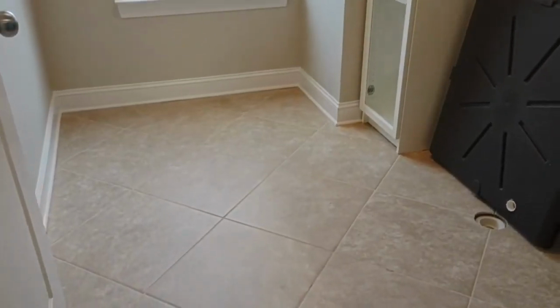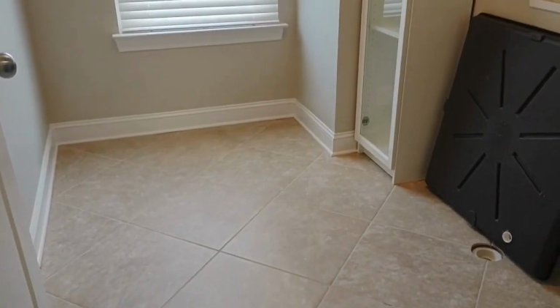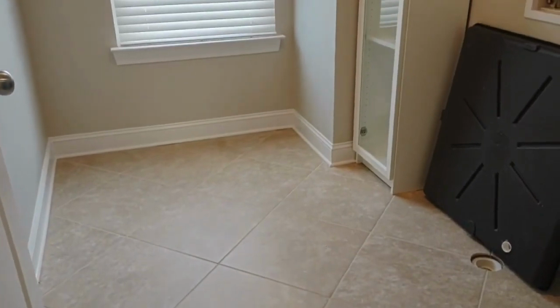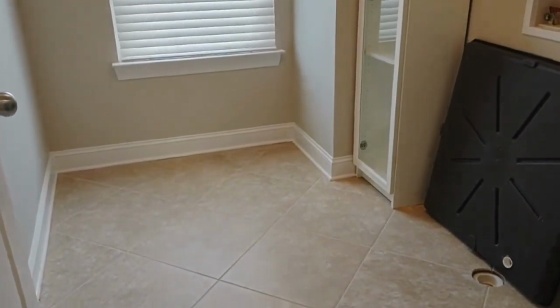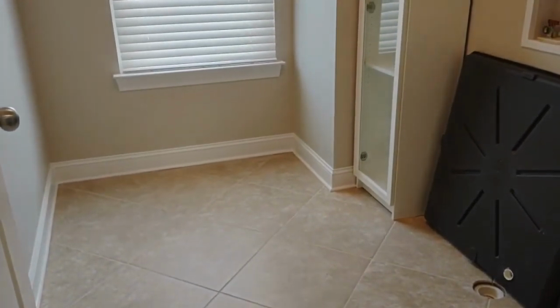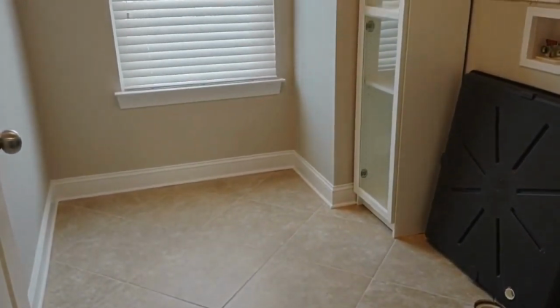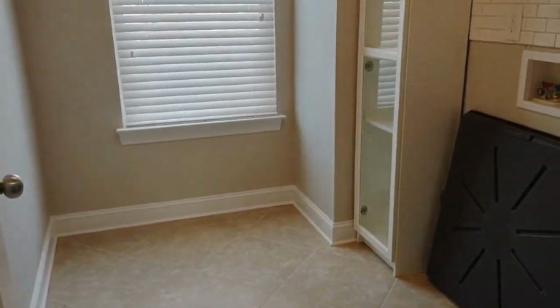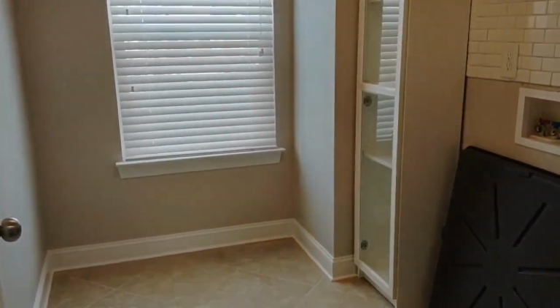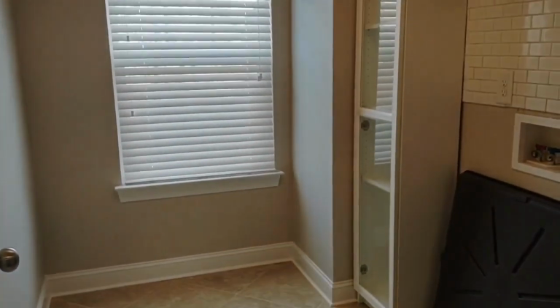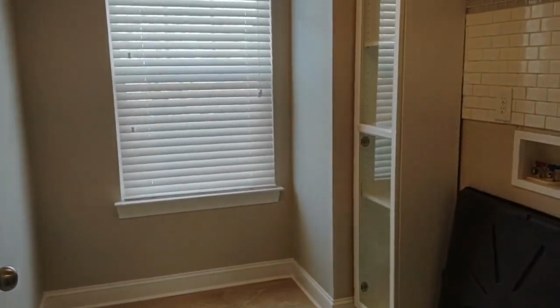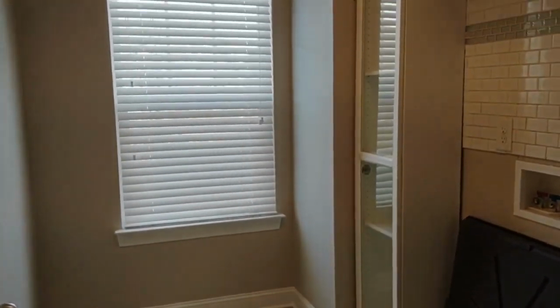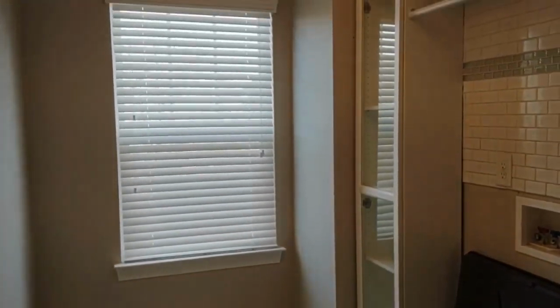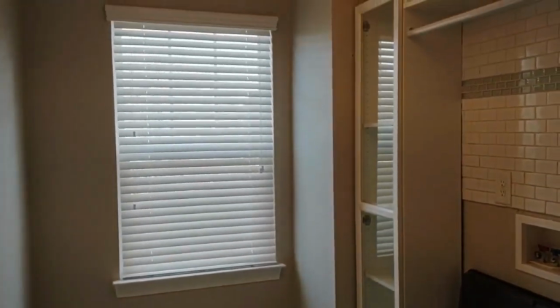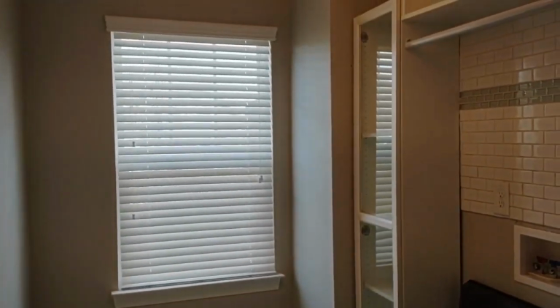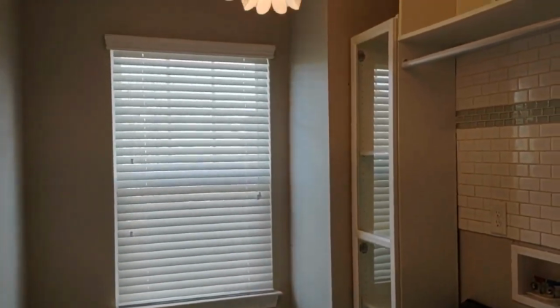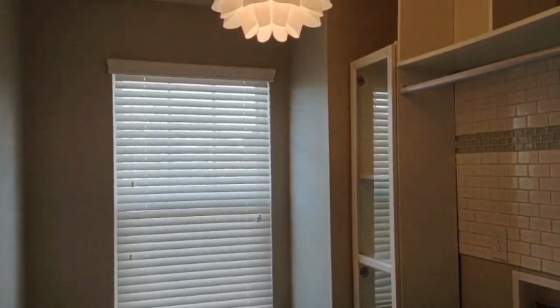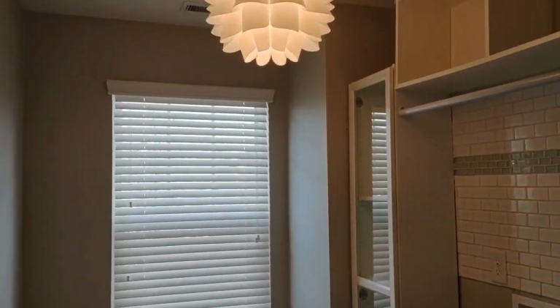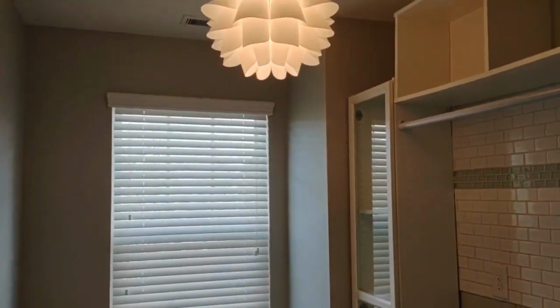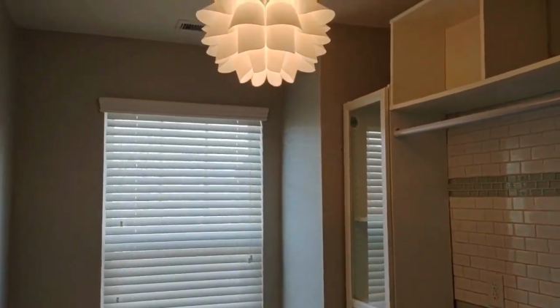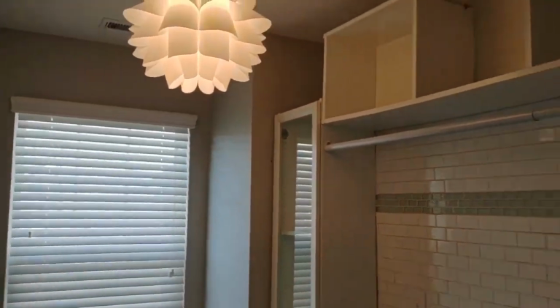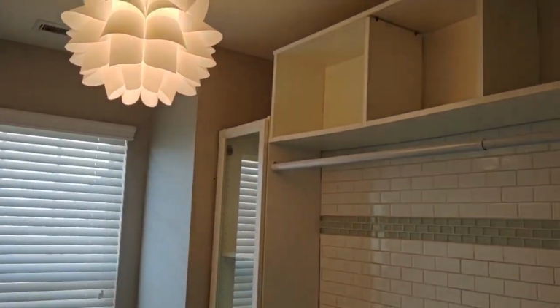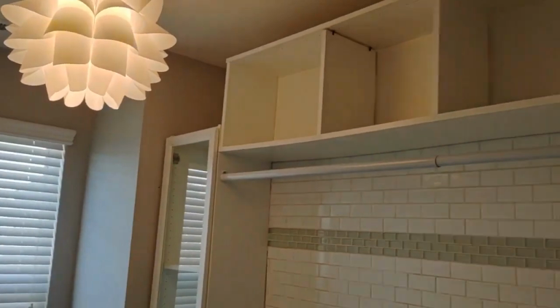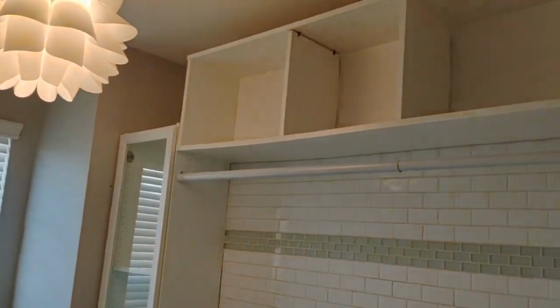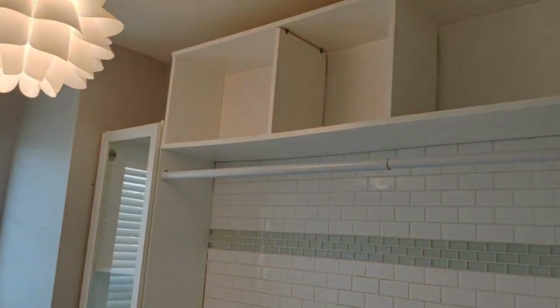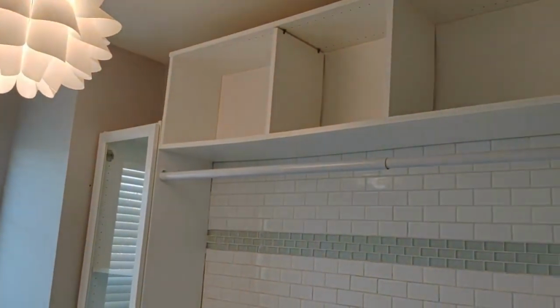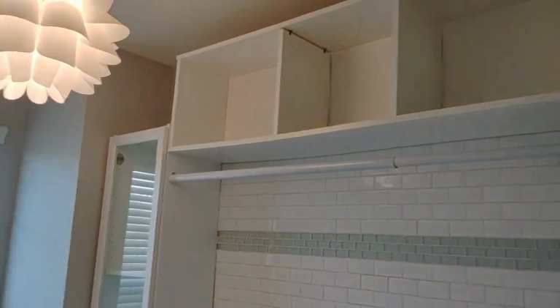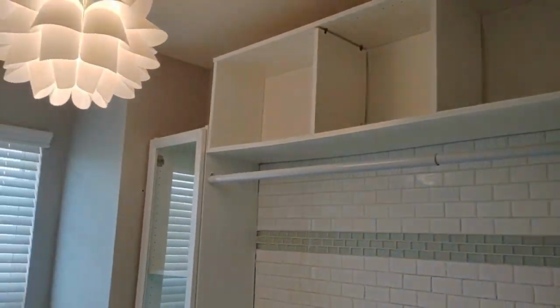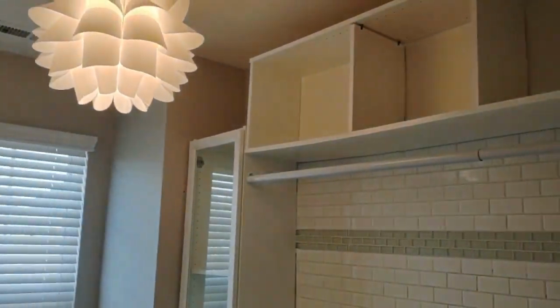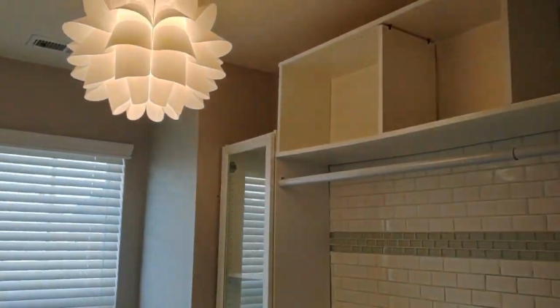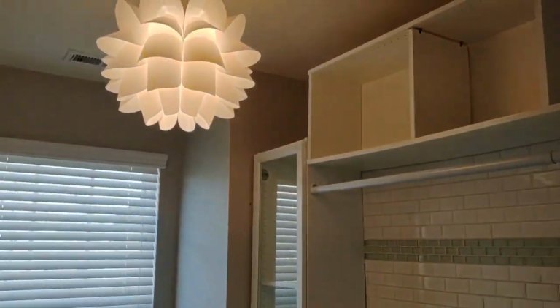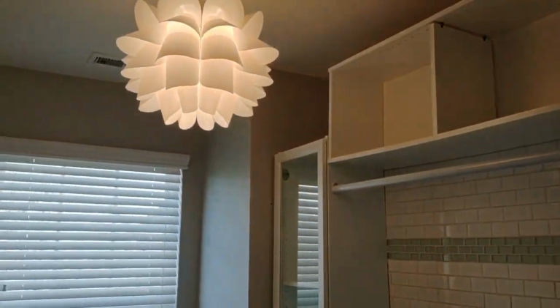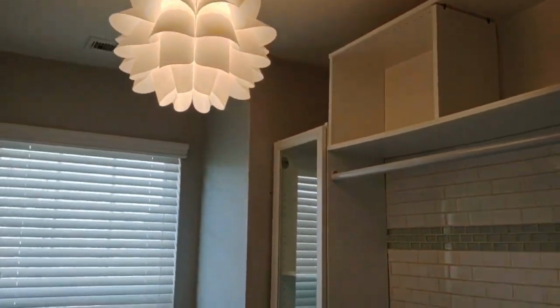The laundry area is complete with ceramic tile flooring, built-in cabinets, and beautiful lighting.